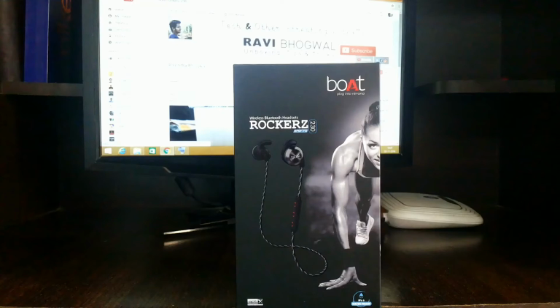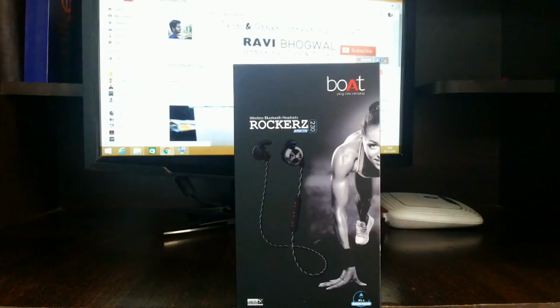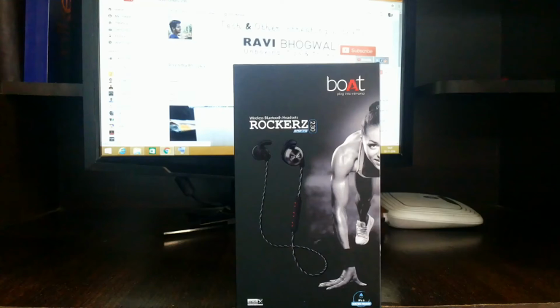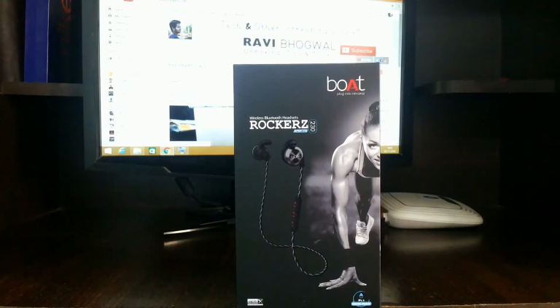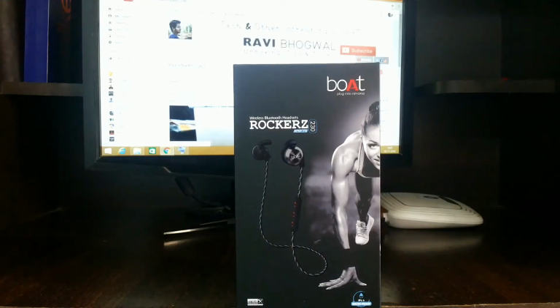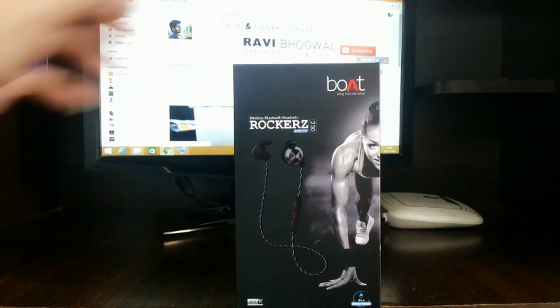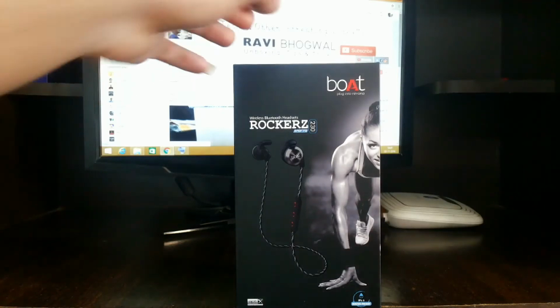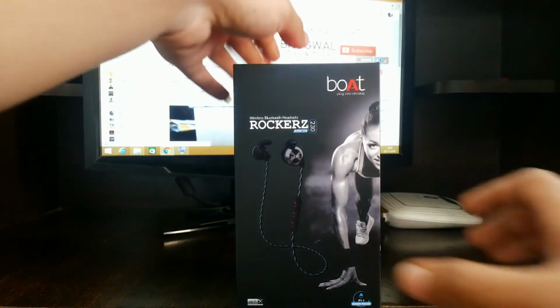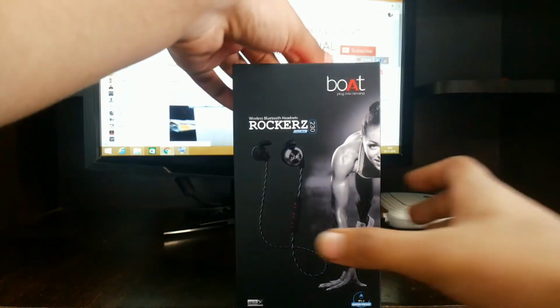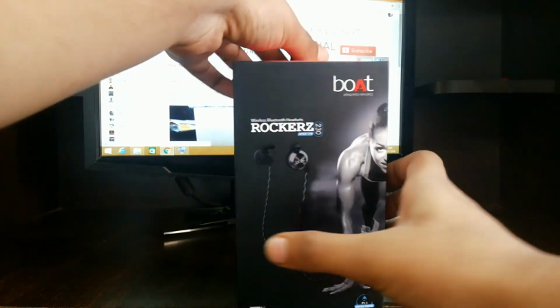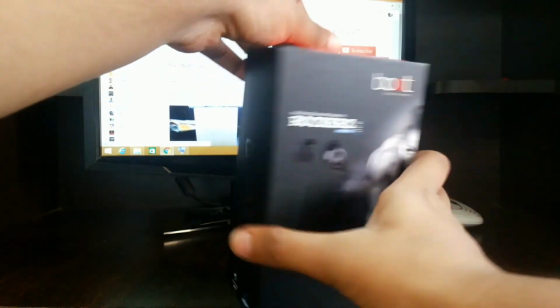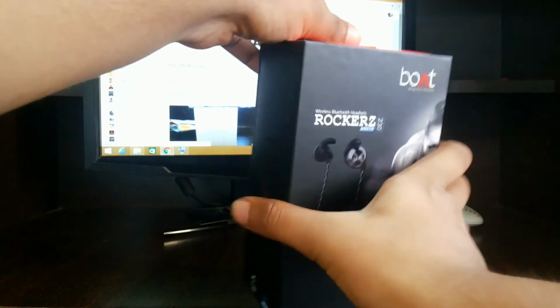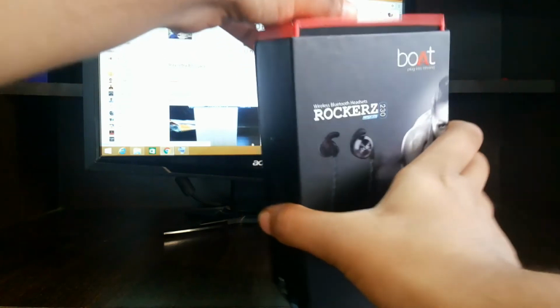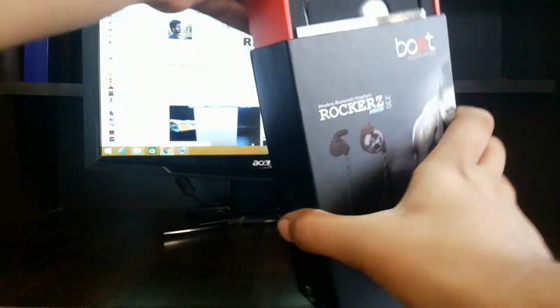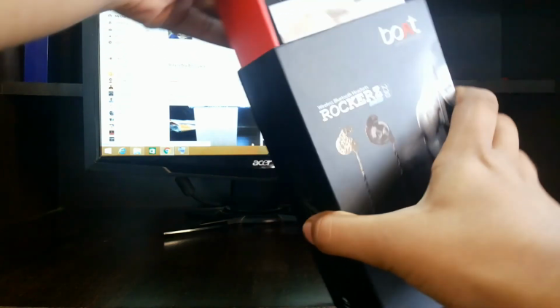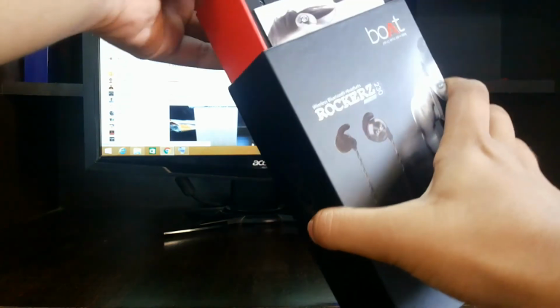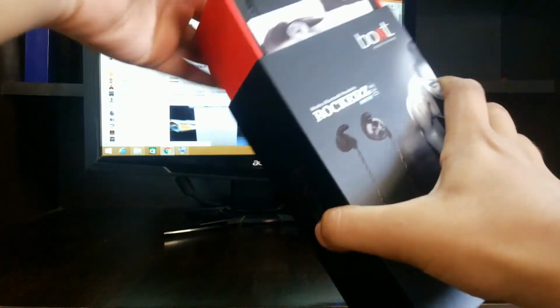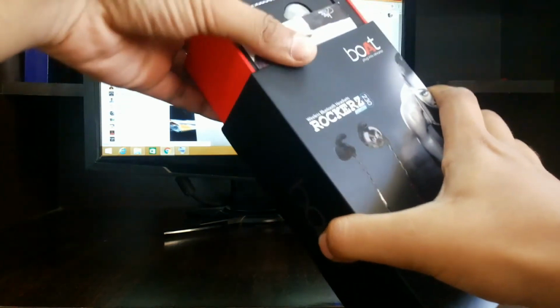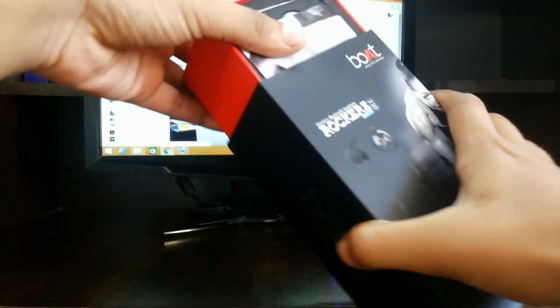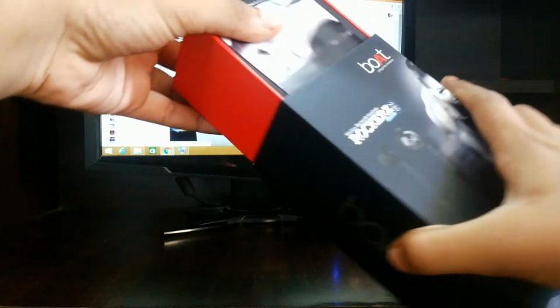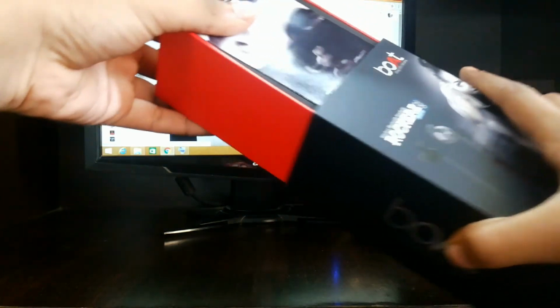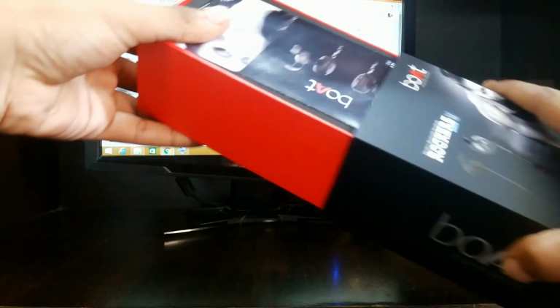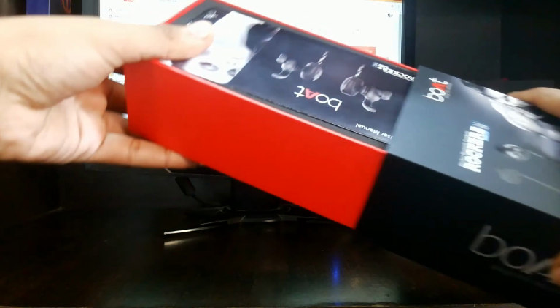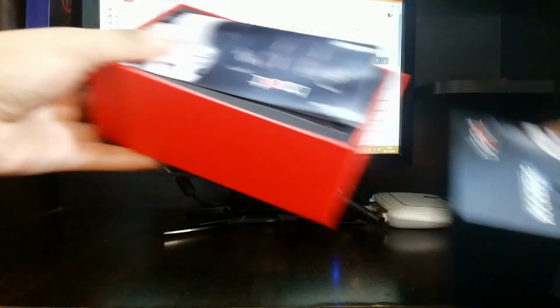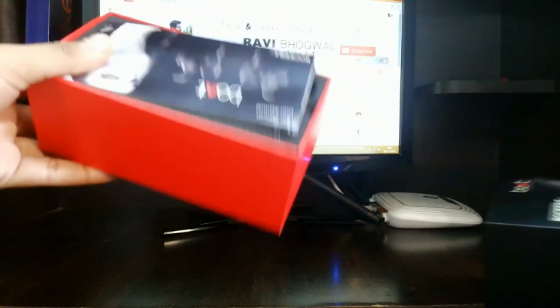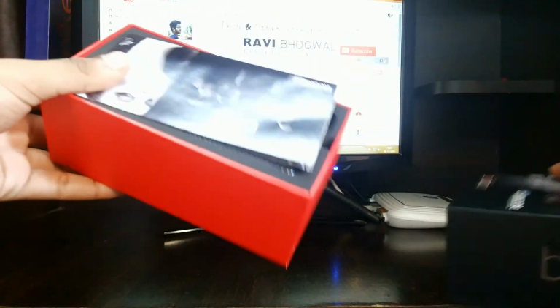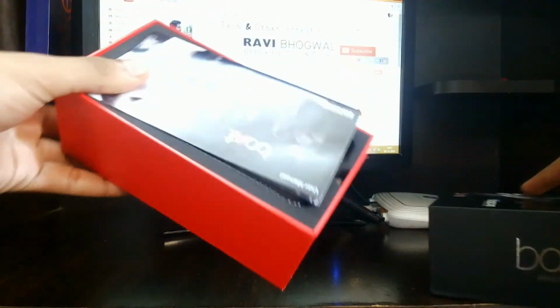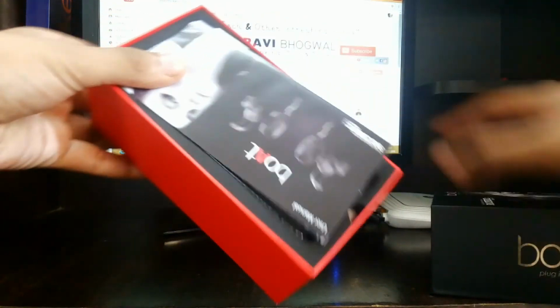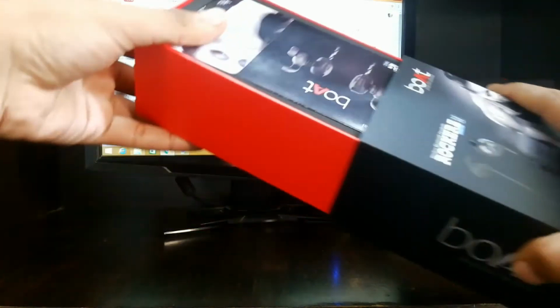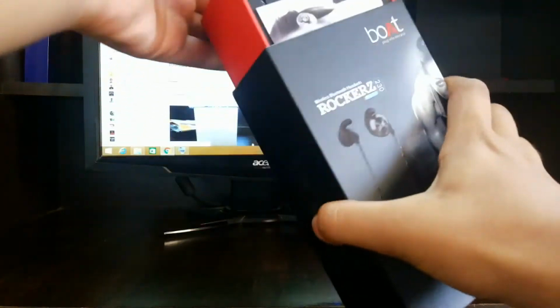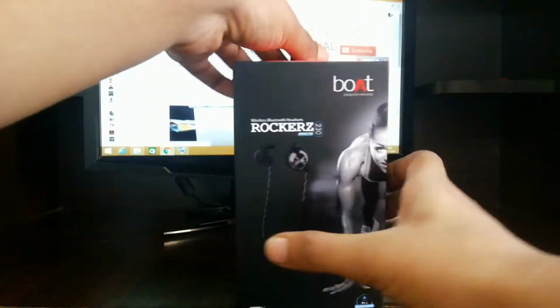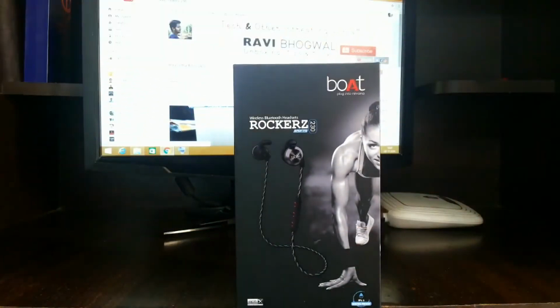What's up everybody, Ravi here back with another video. In this video, I am gonna unbox the BOT Wireless Bluetooth Headset which is also known as Rockus 230 Sports Edition. So let's begin.